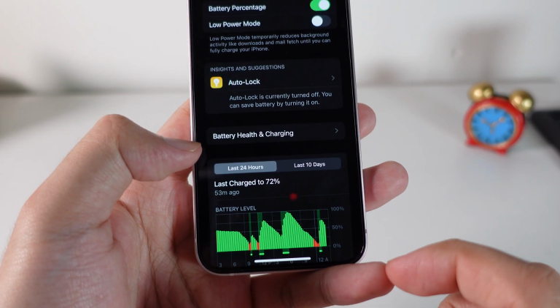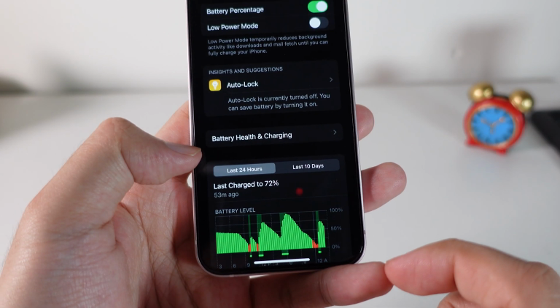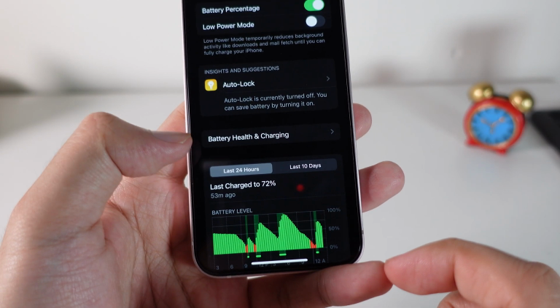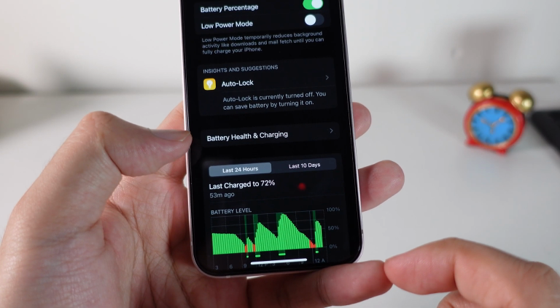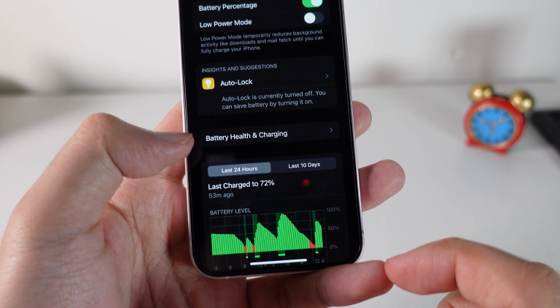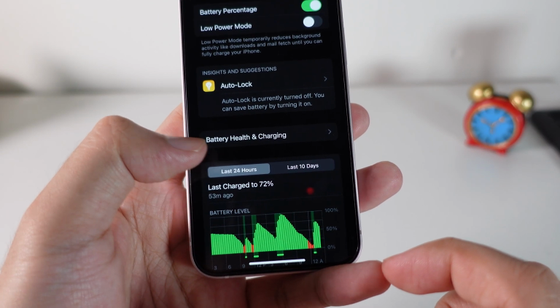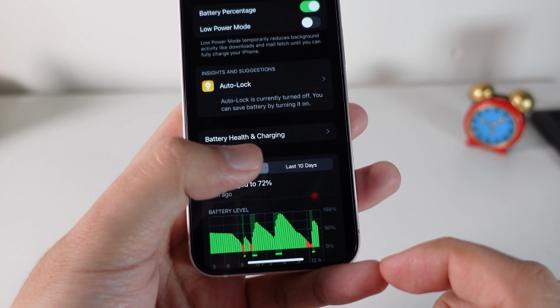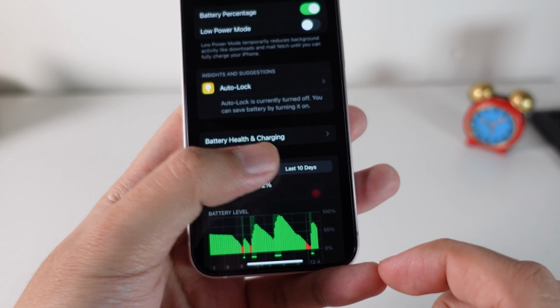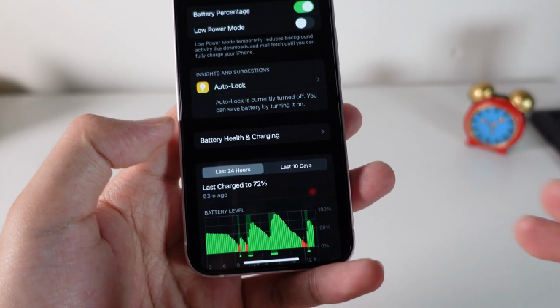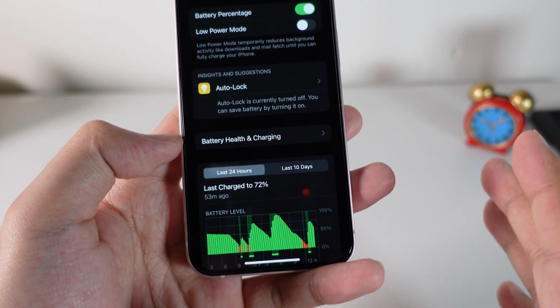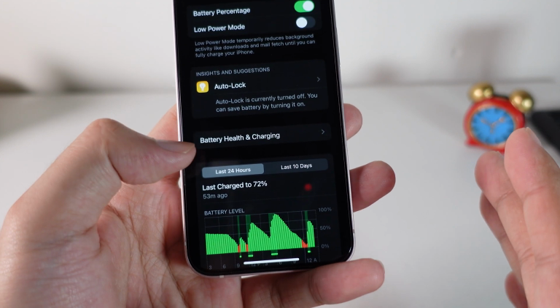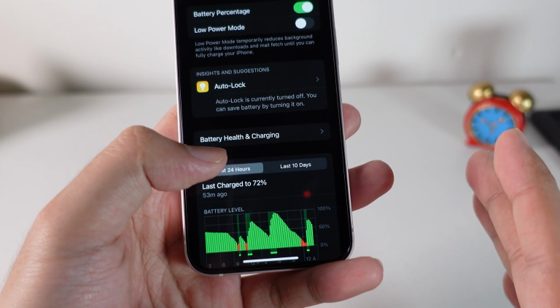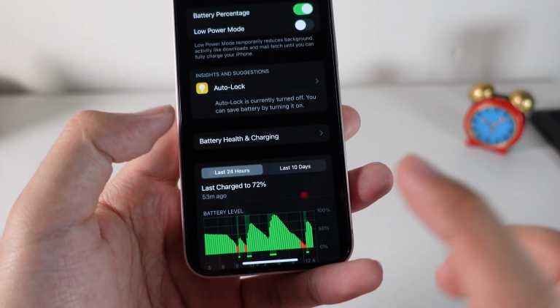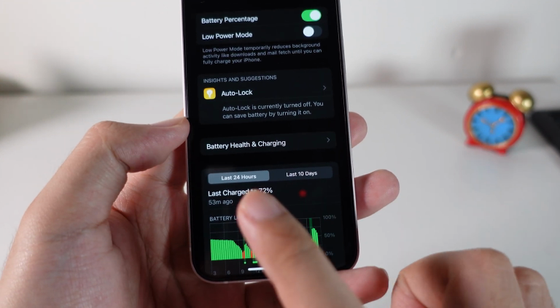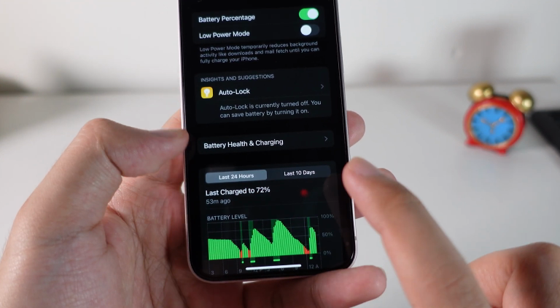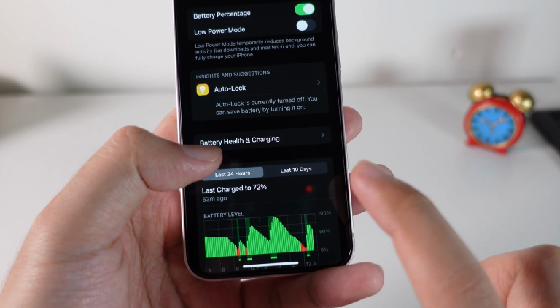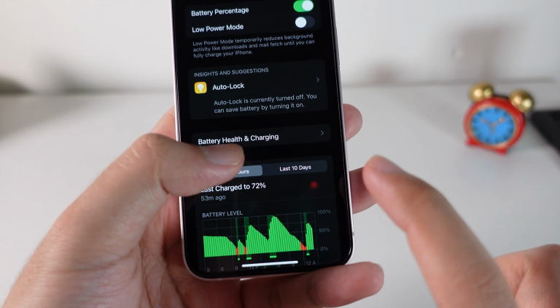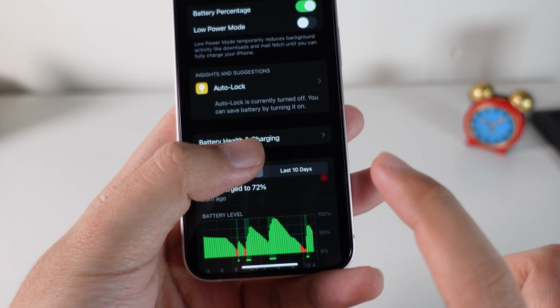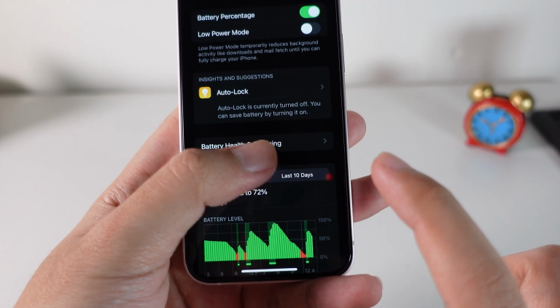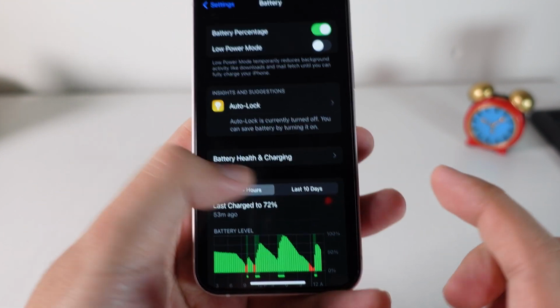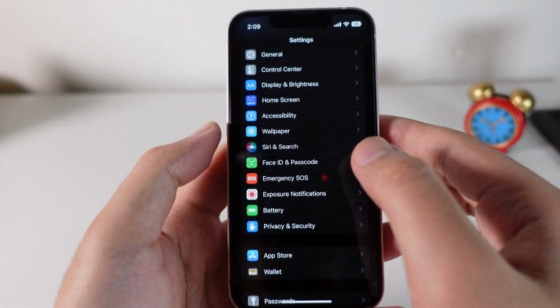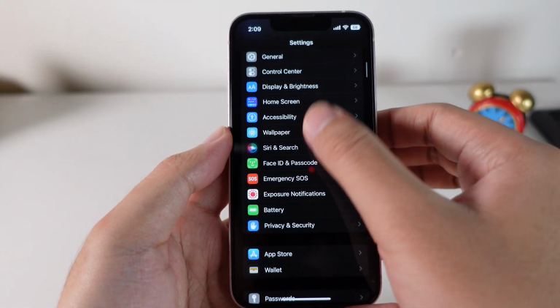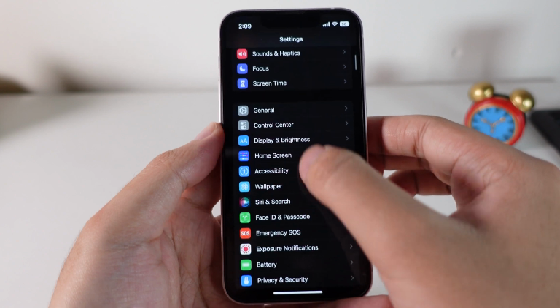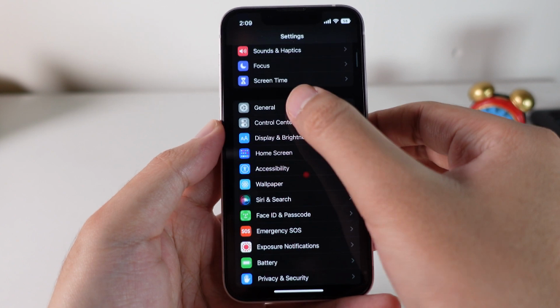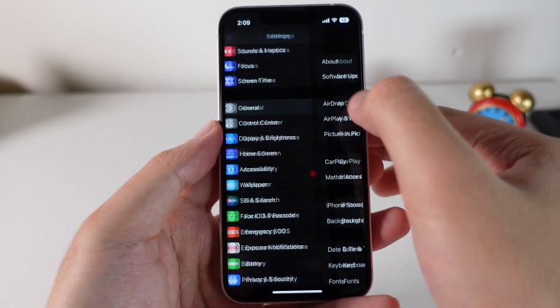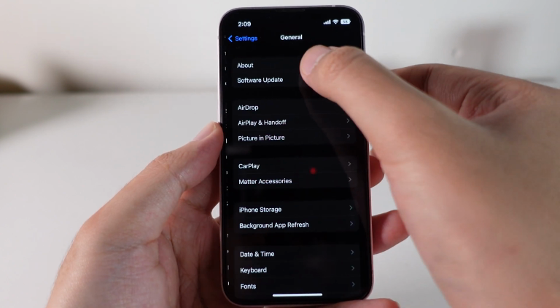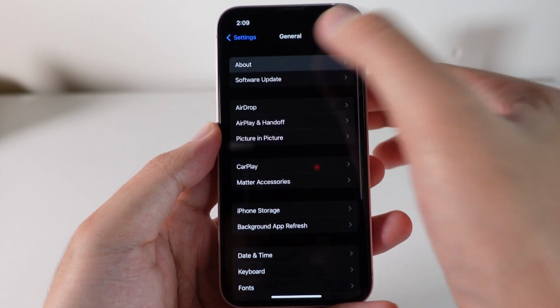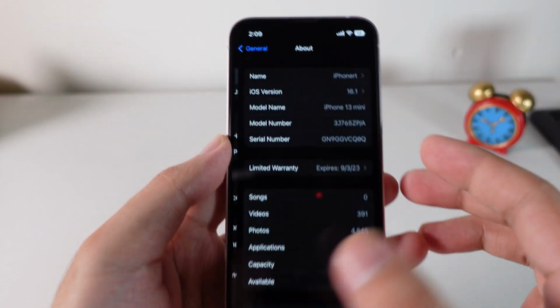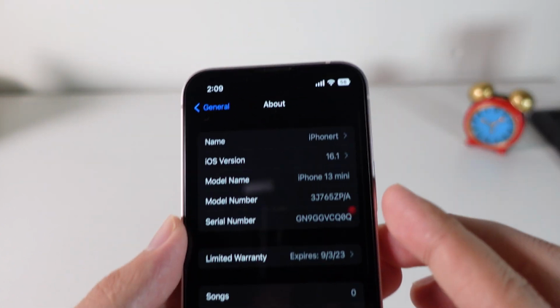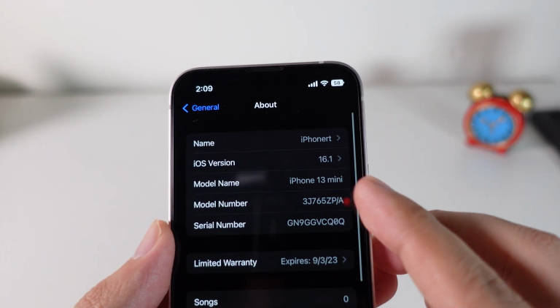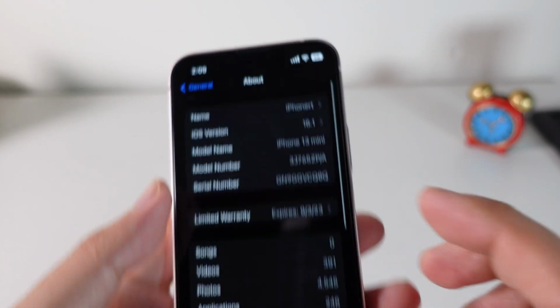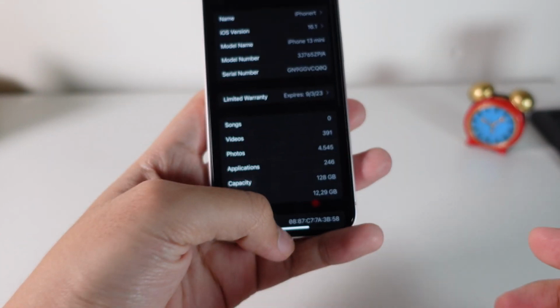And then under here you're gonna find Battery Health and Charging. It used to be Battery Health, but now it is Battery Health and Charging. And now my iPhone 13 mini is on 16.1, as you can see.